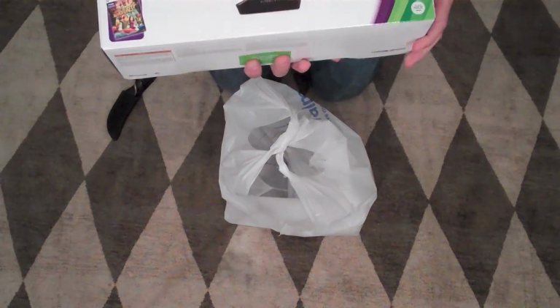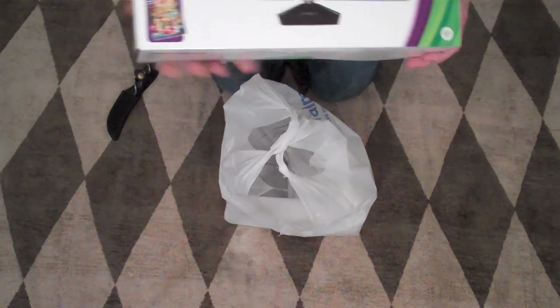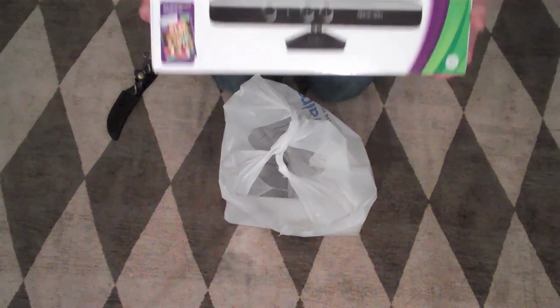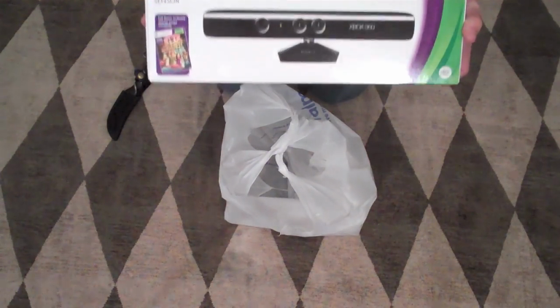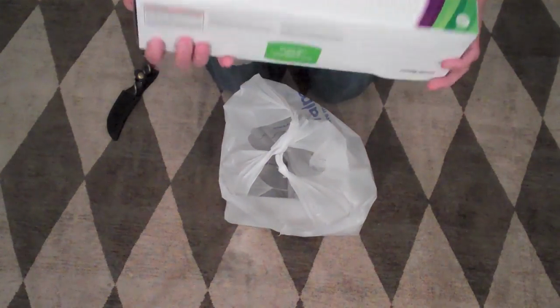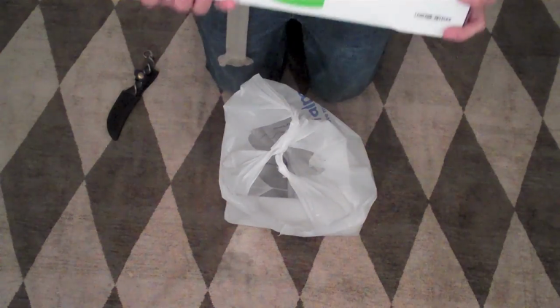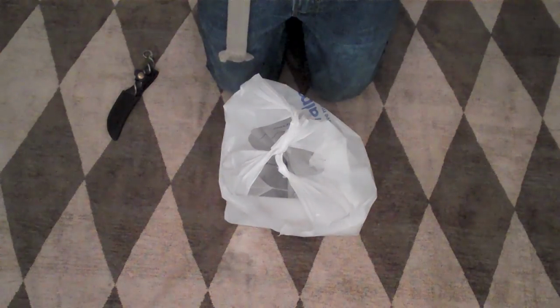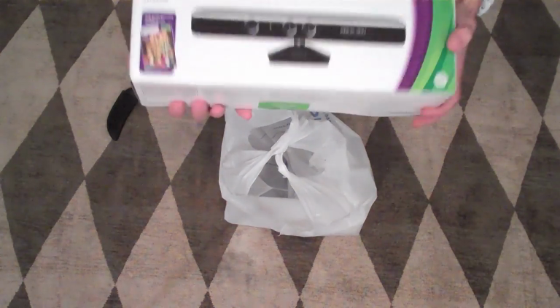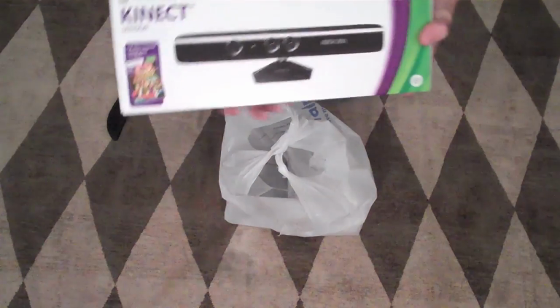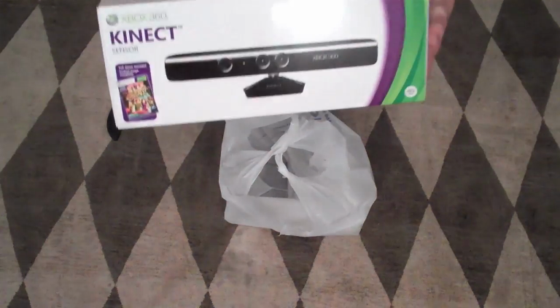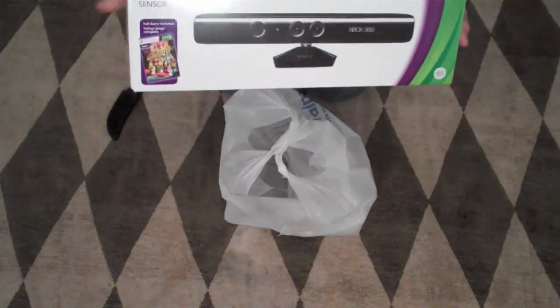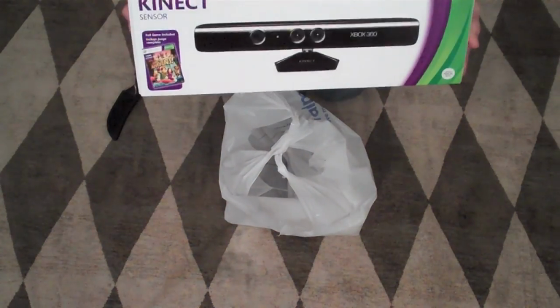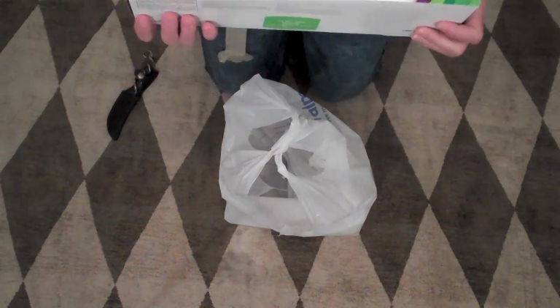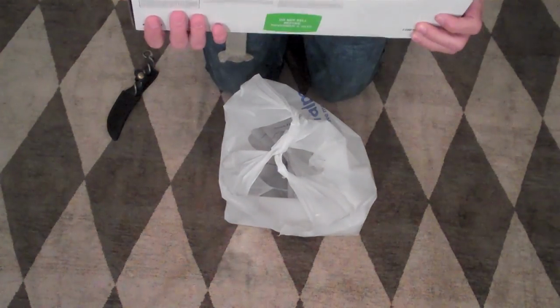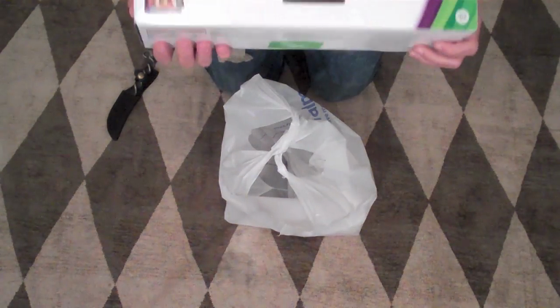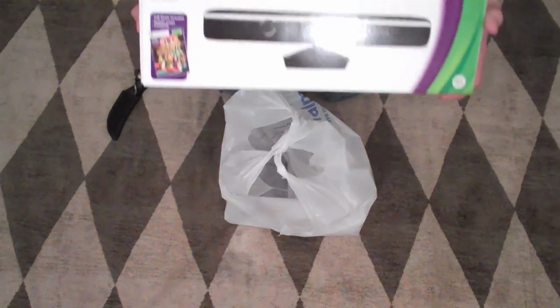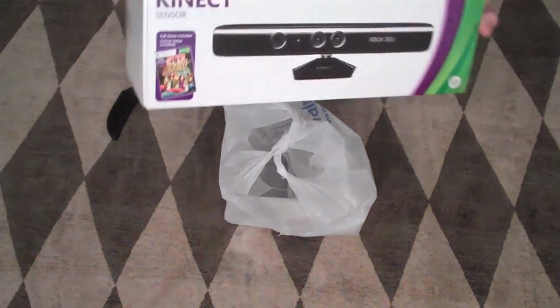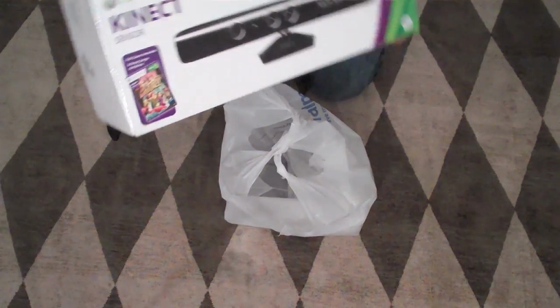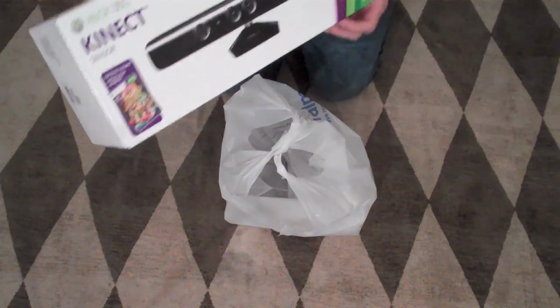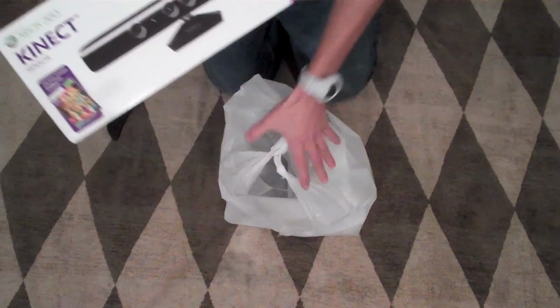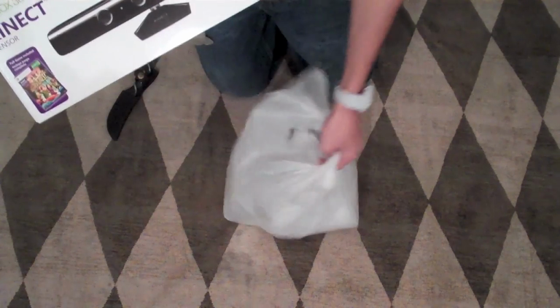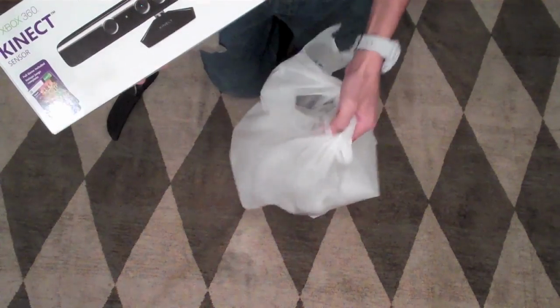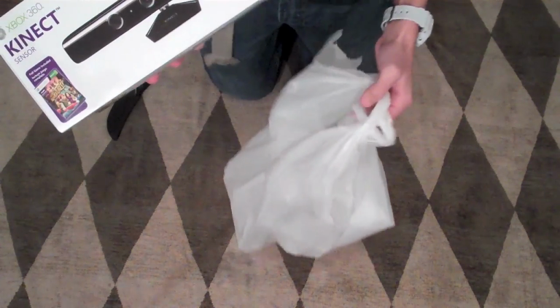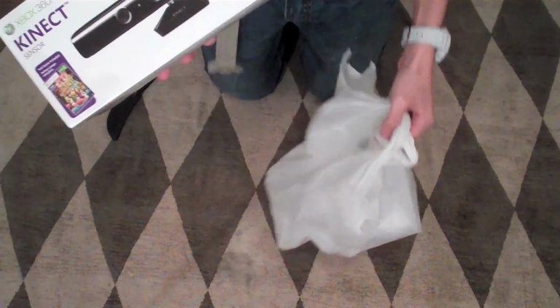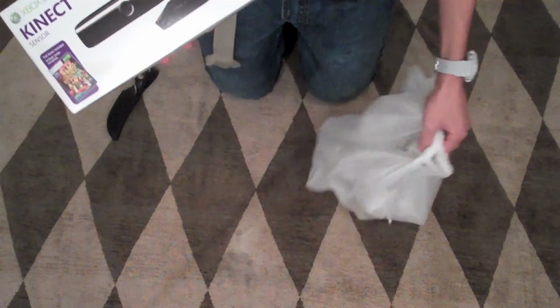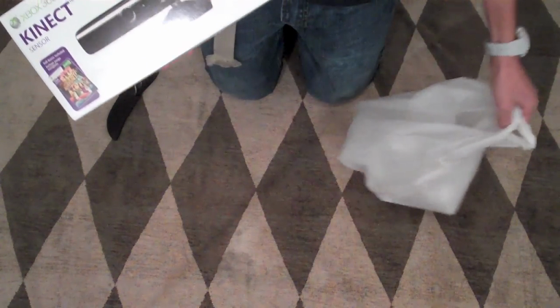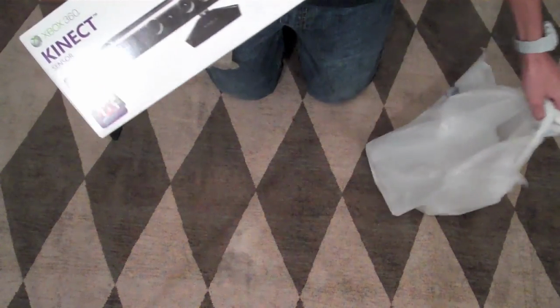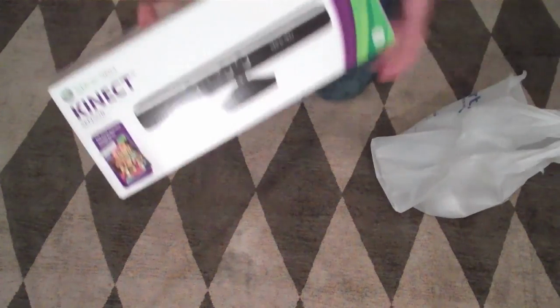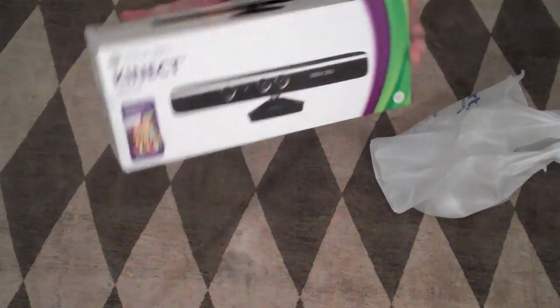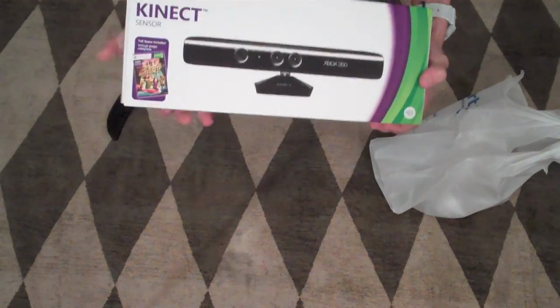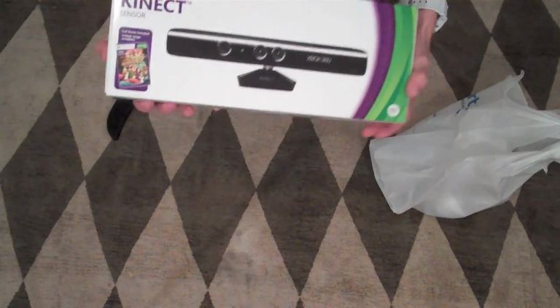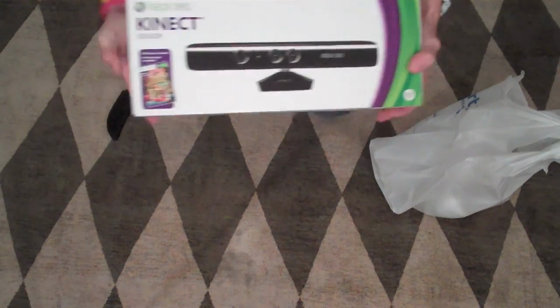Walmart had two of them, and me and one other lucky customer got our hands on them, and also some games, which I had a little surprise for you guys.